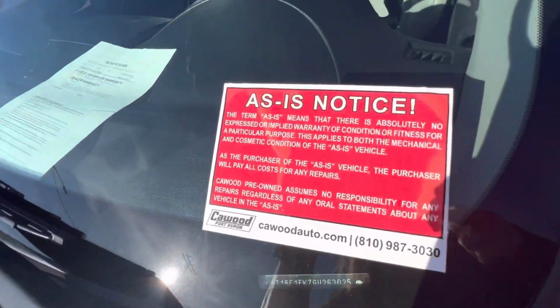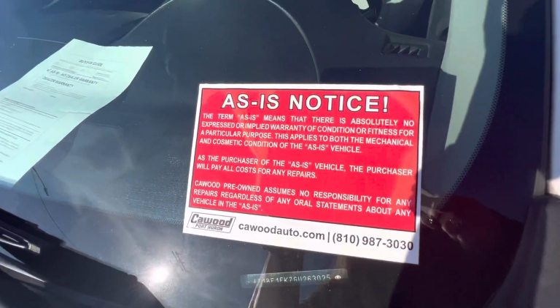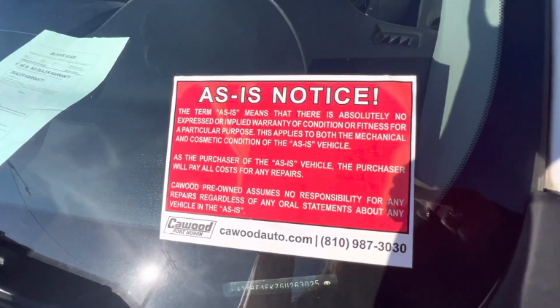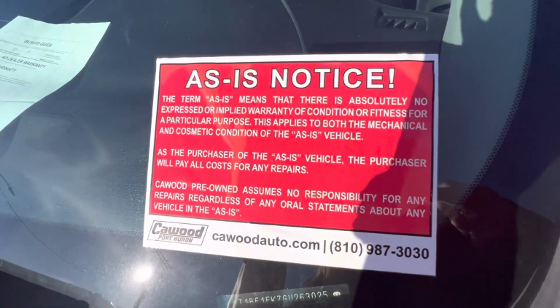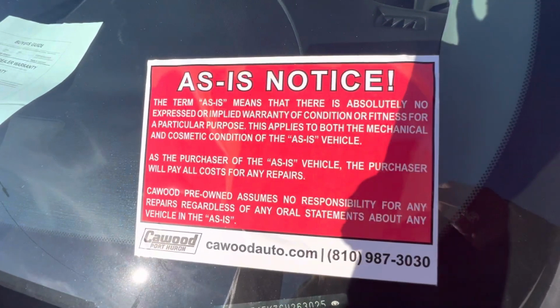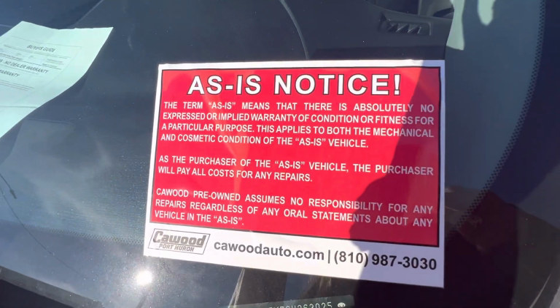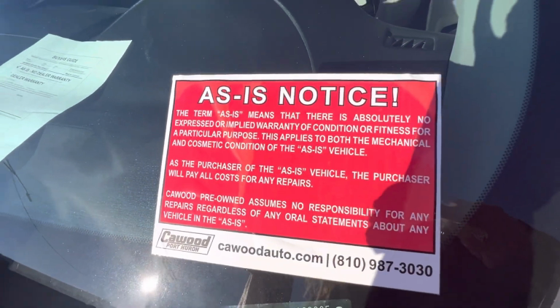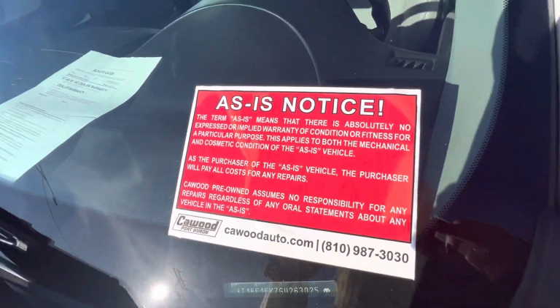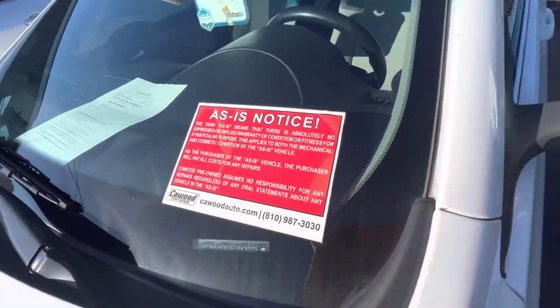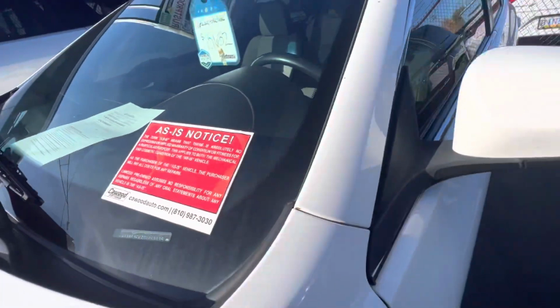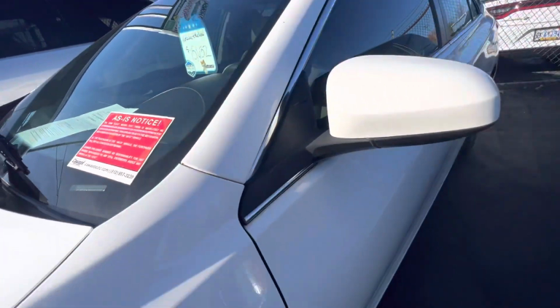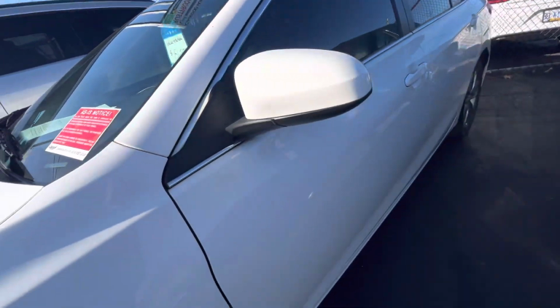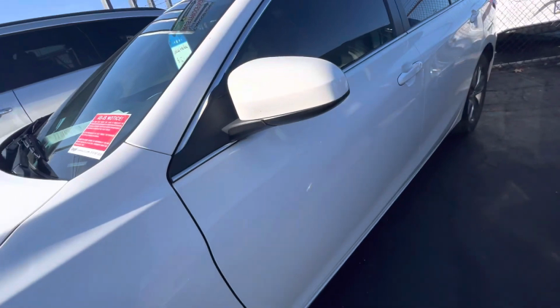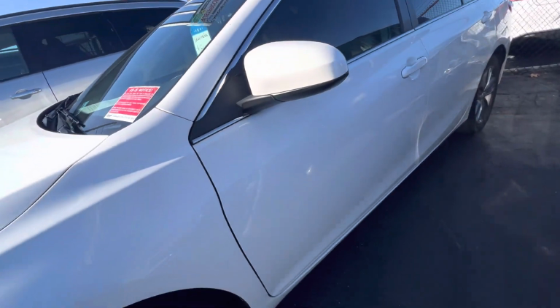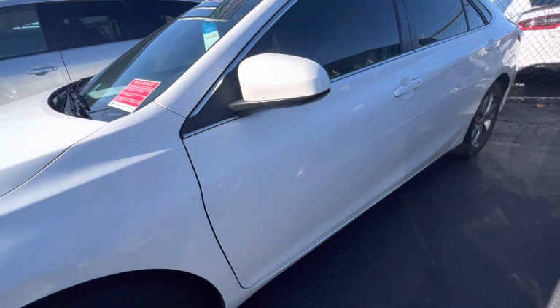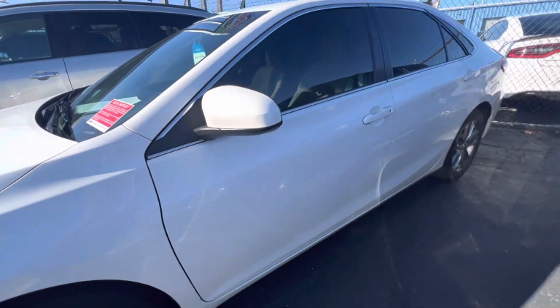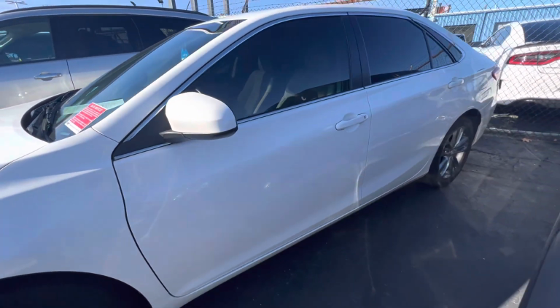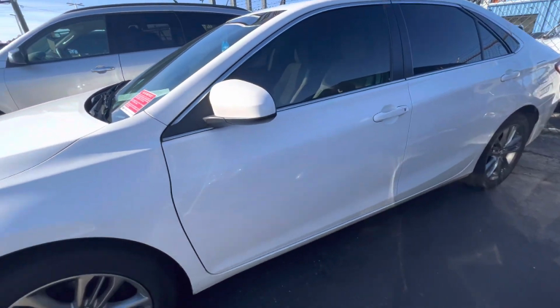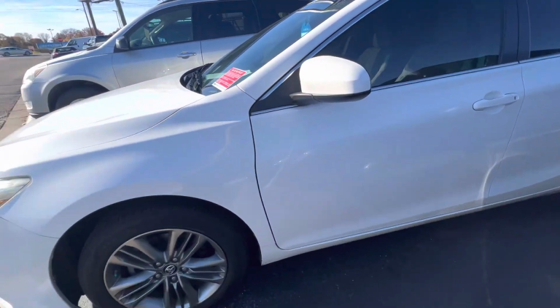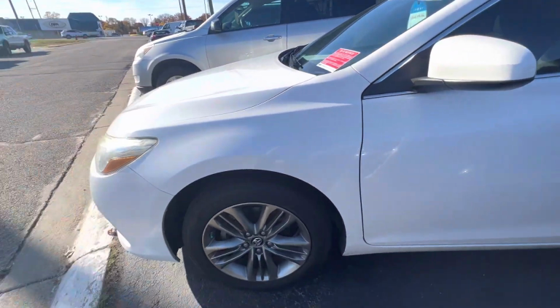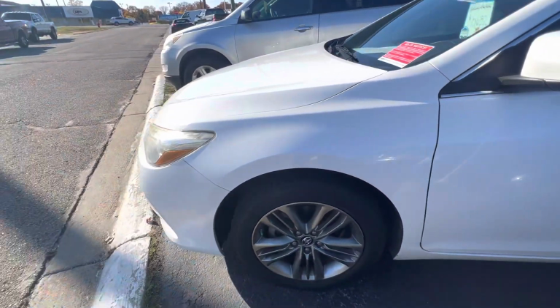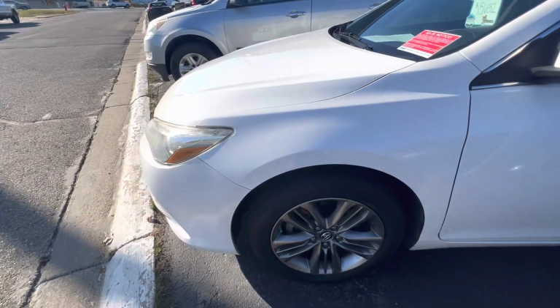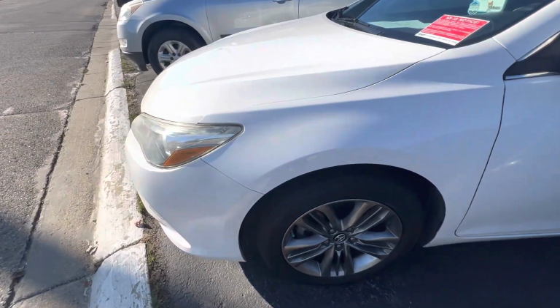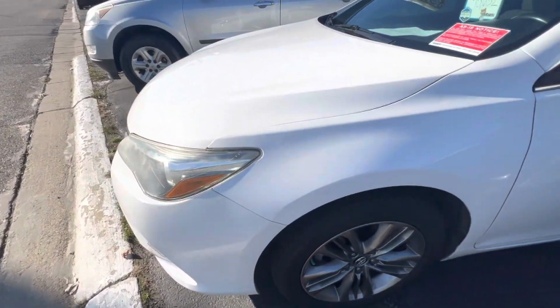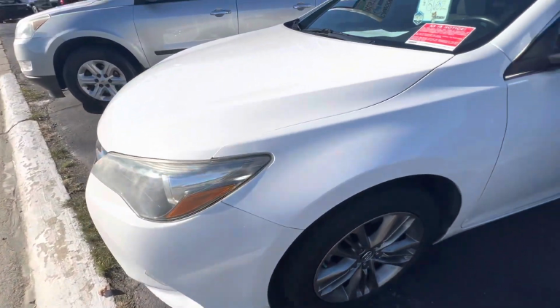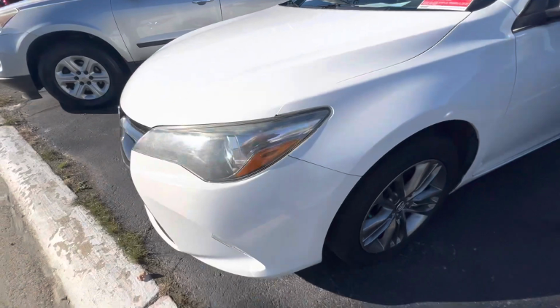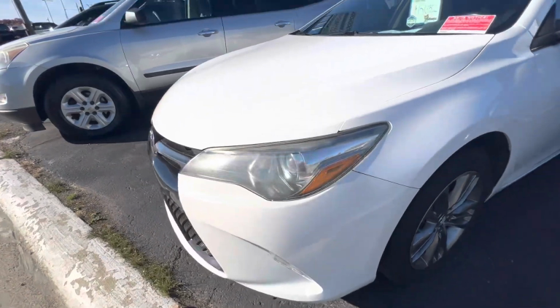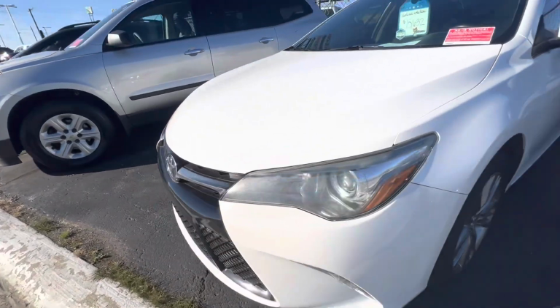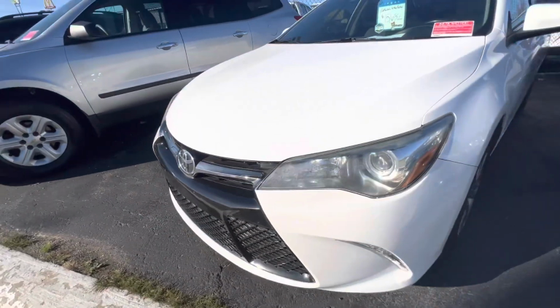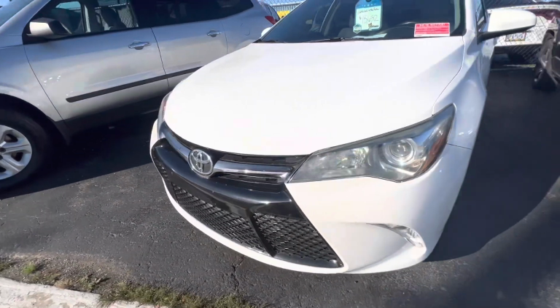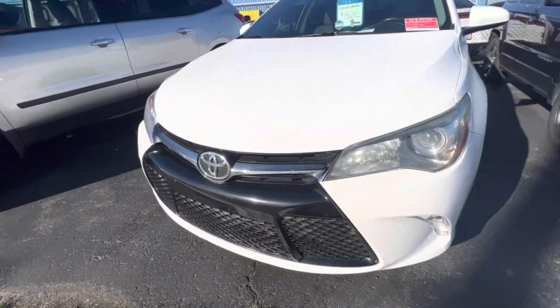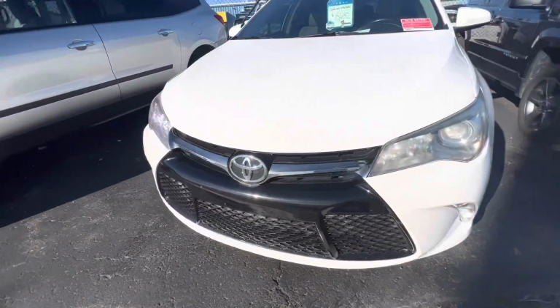They're all sold as-is, so we suggest you take it to a mechanic just so you know if there's anything wrong or not. A lot of them have blemishes and stuff that are not suitable for our lot.